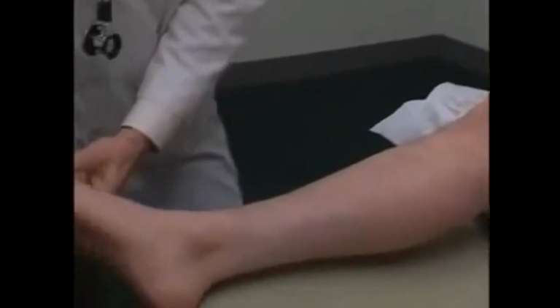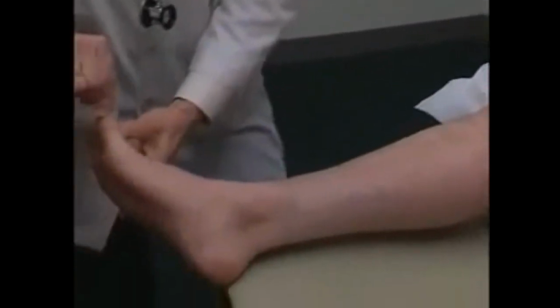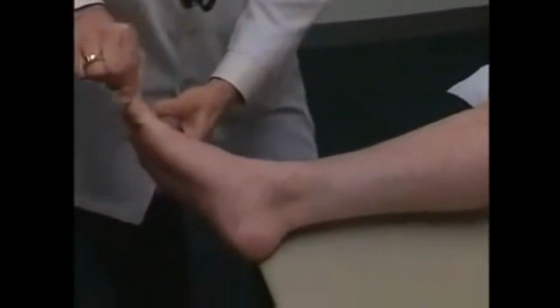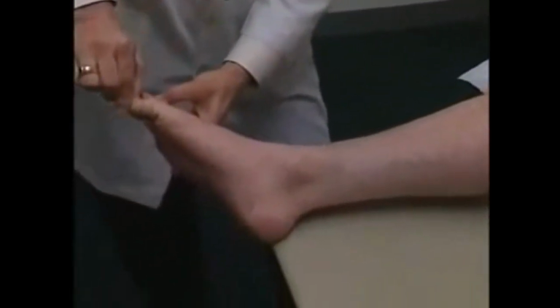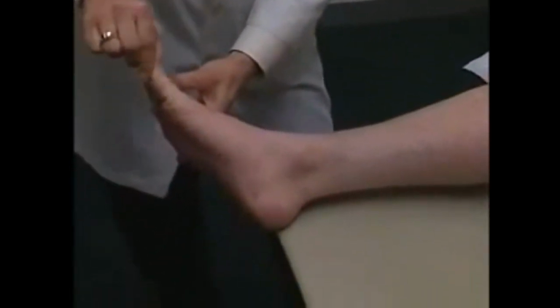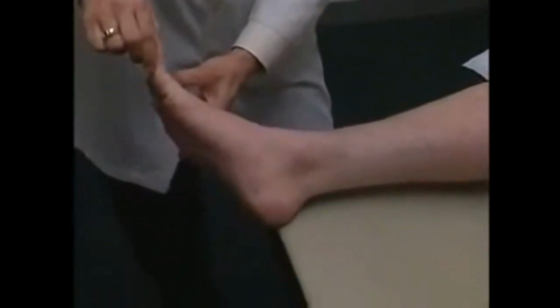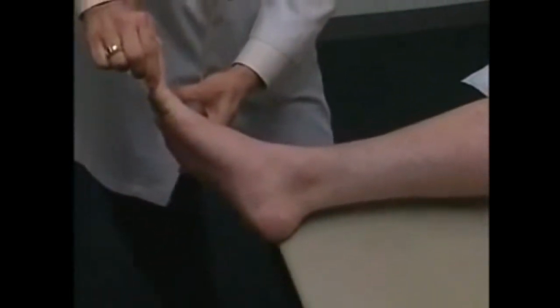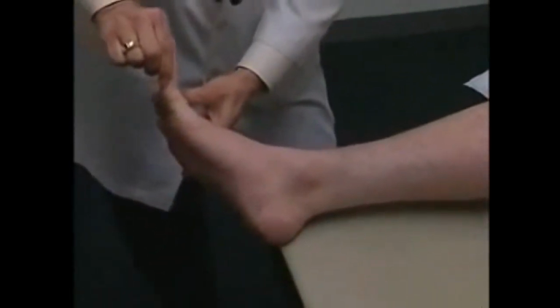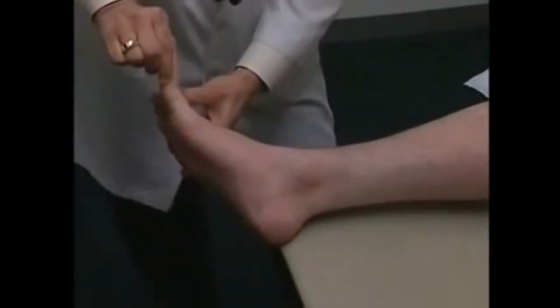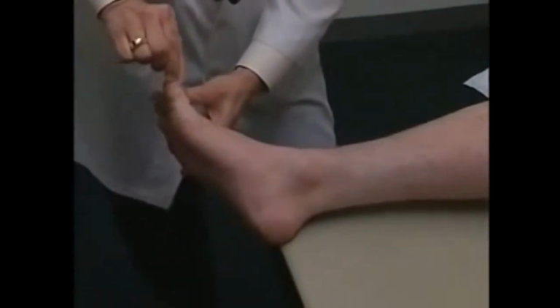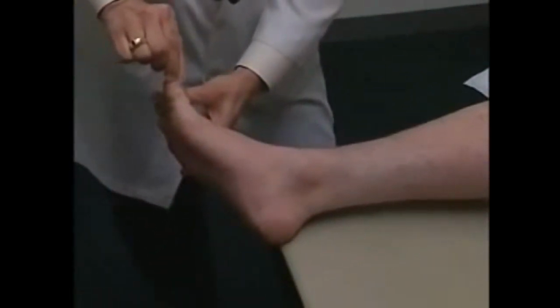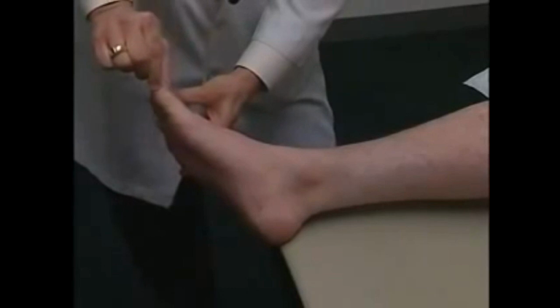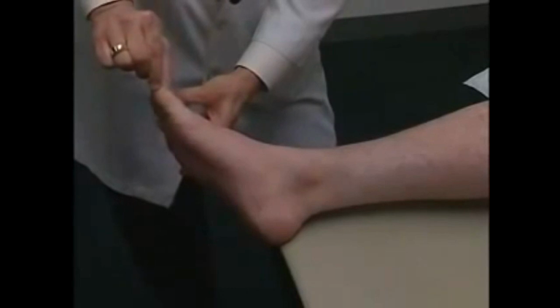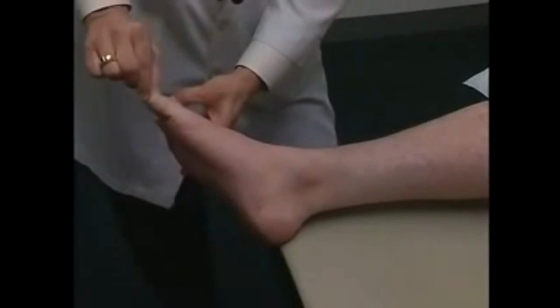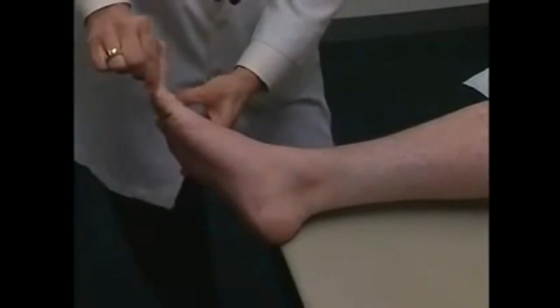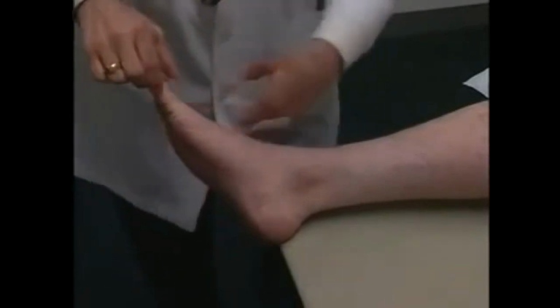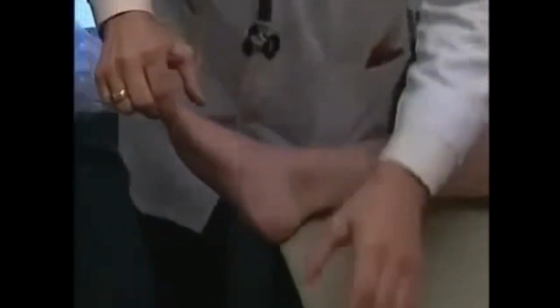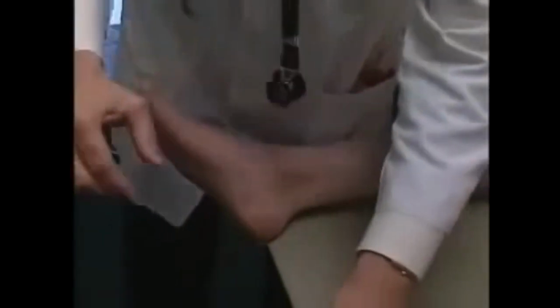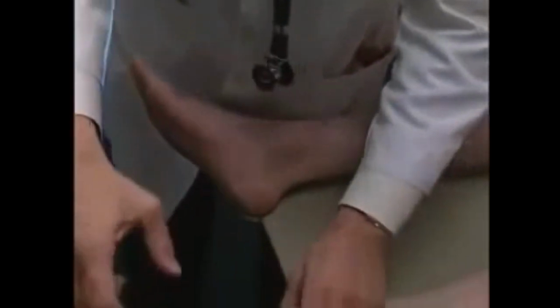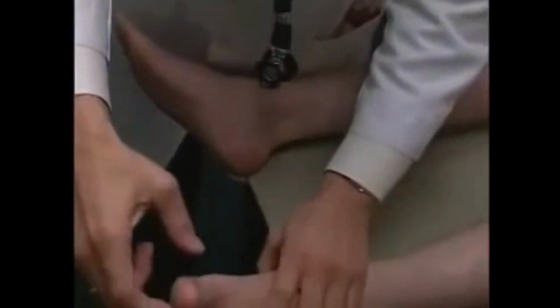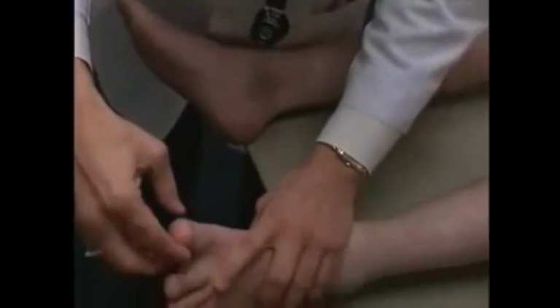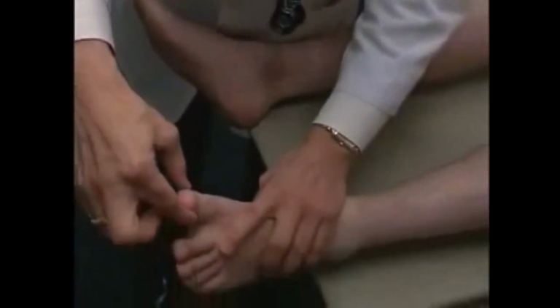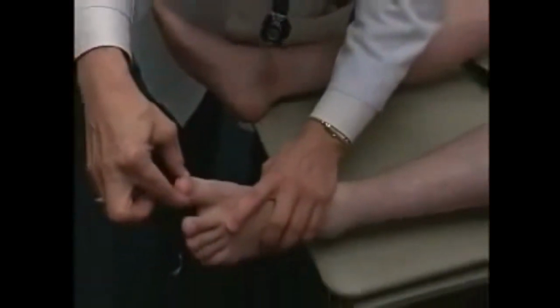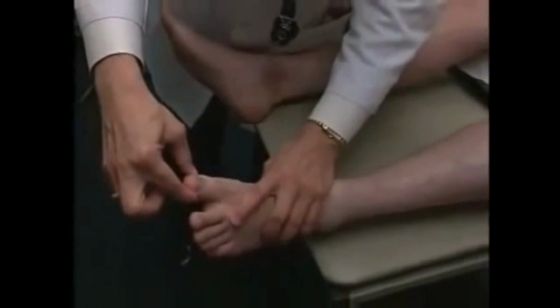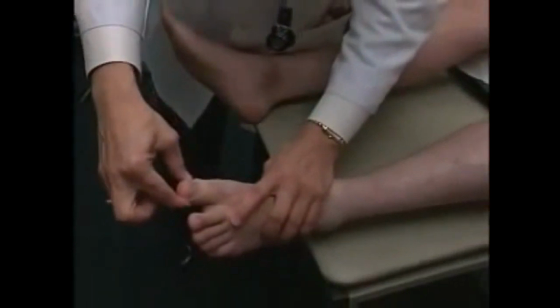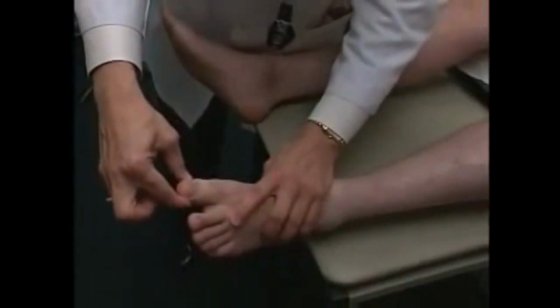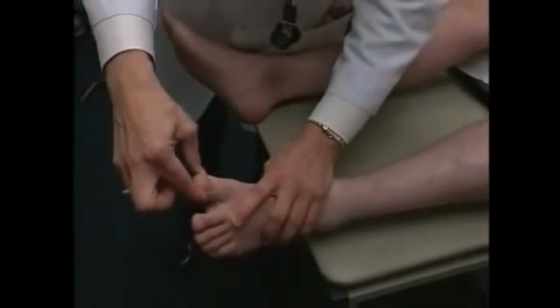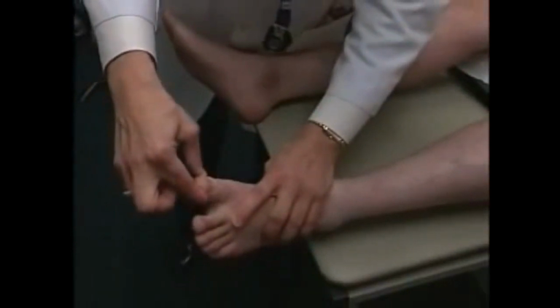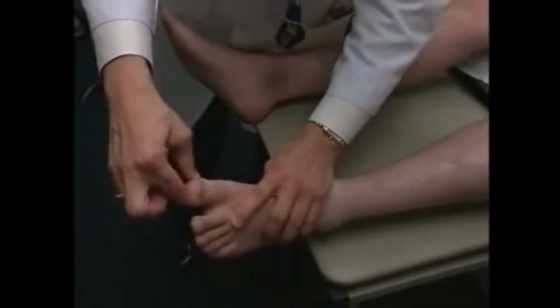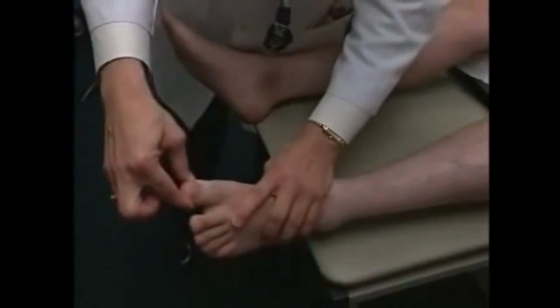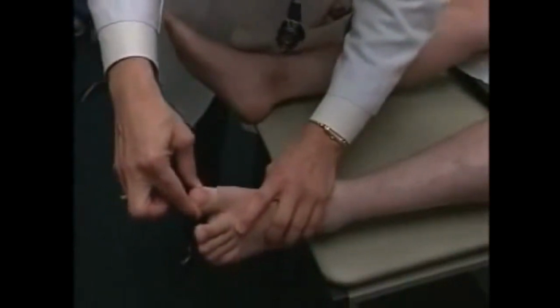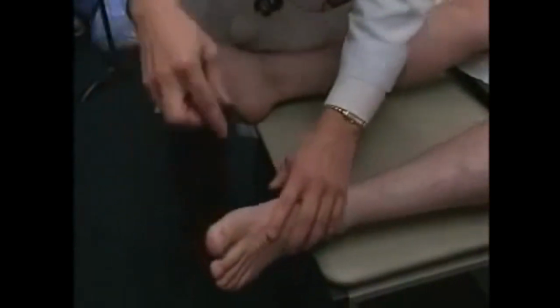Now I'm going to do the same thing in your big toe on both sides — this will be up and that will be down. Up. Down. Good. And the other foot. Down. Up. Good.